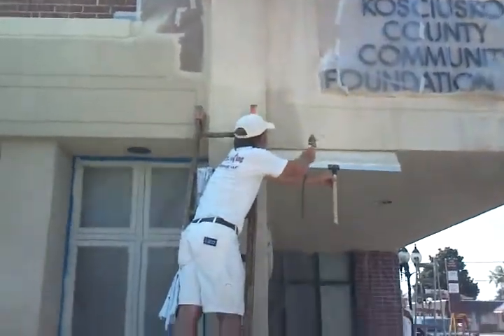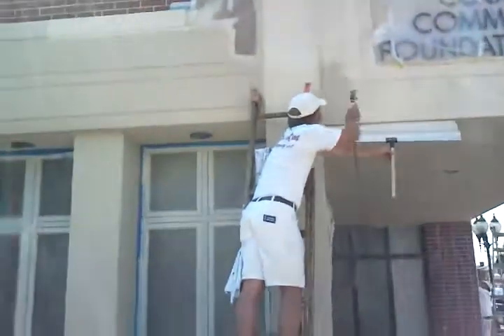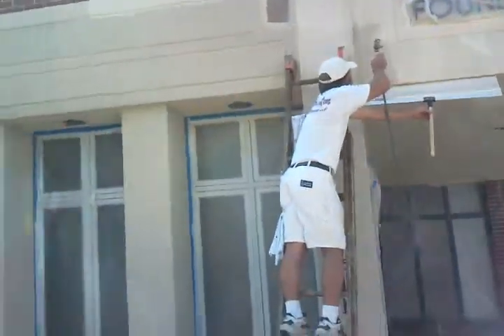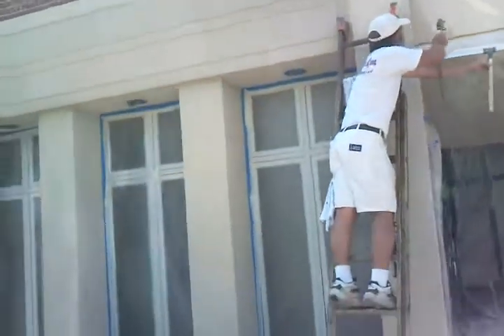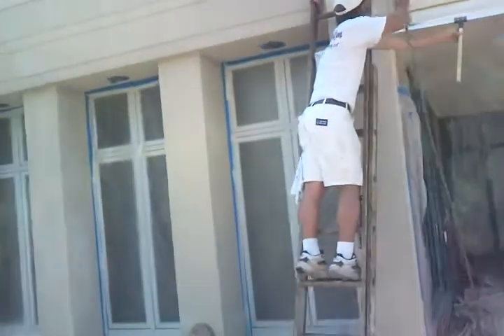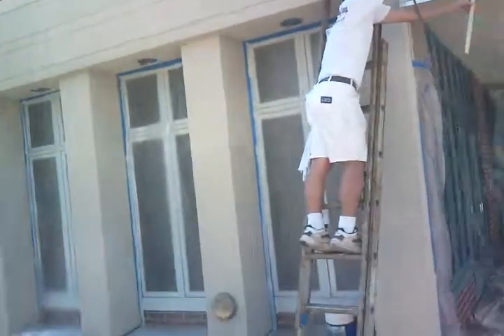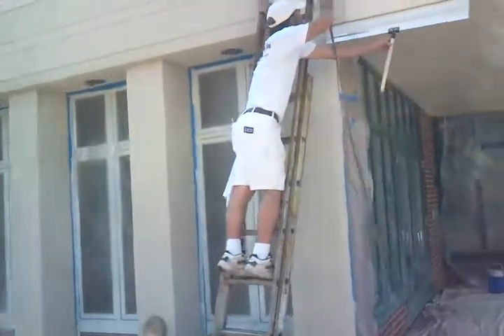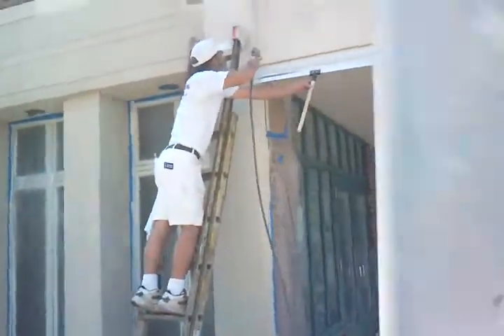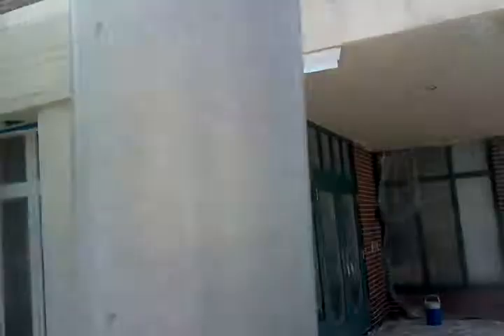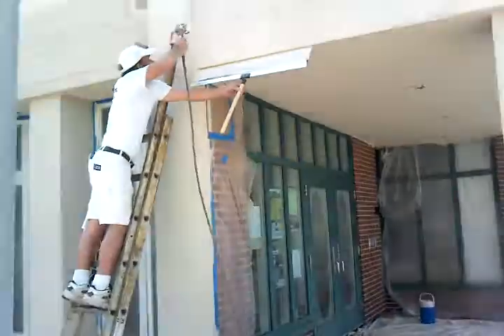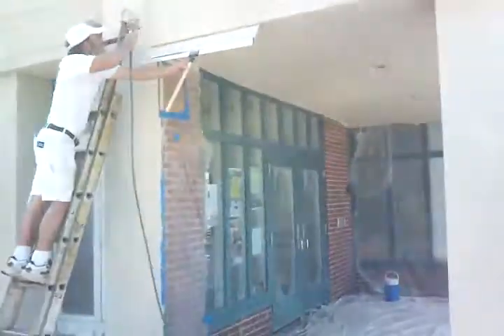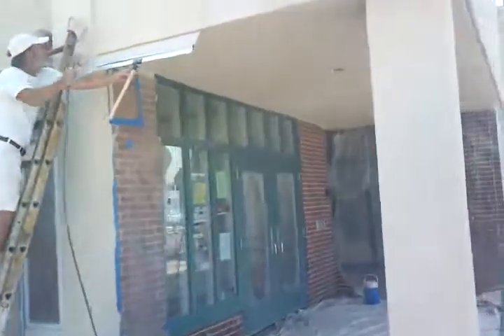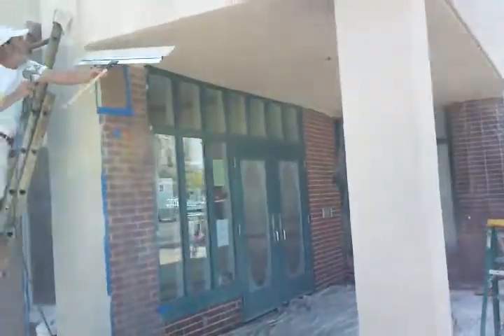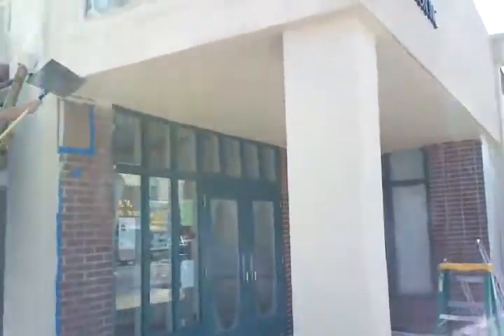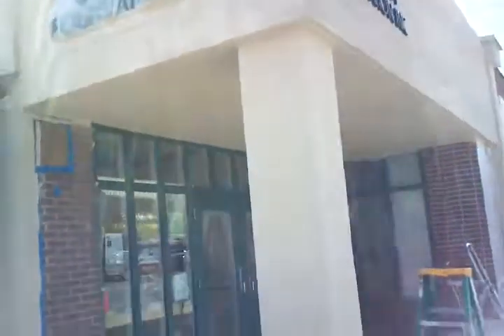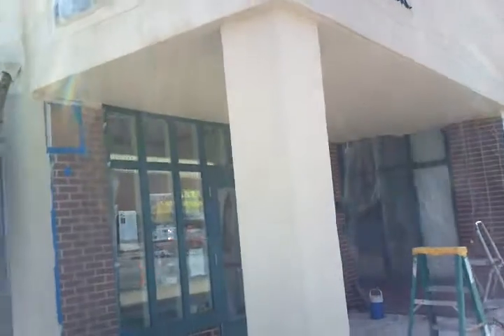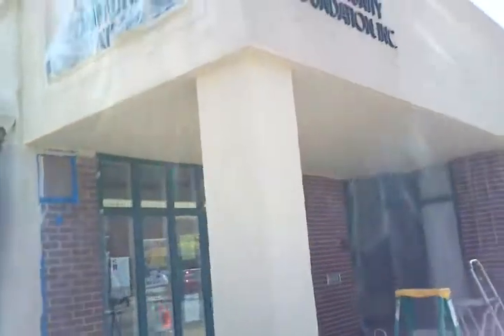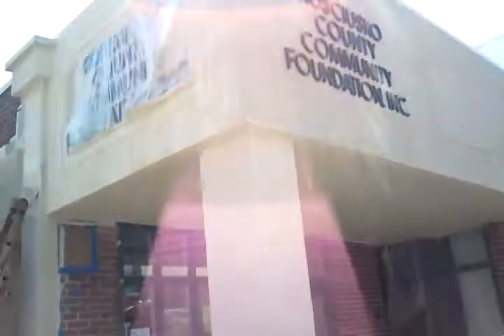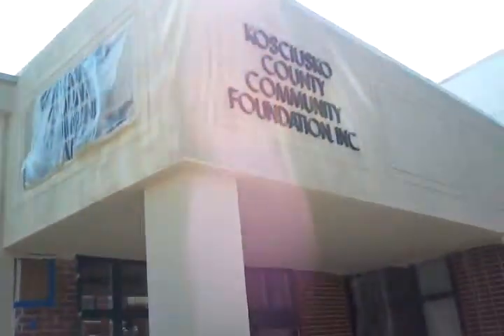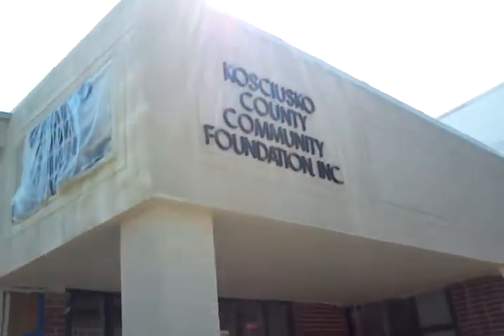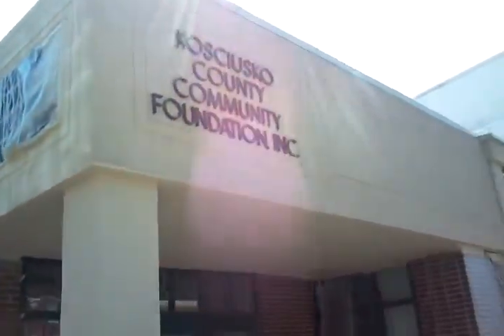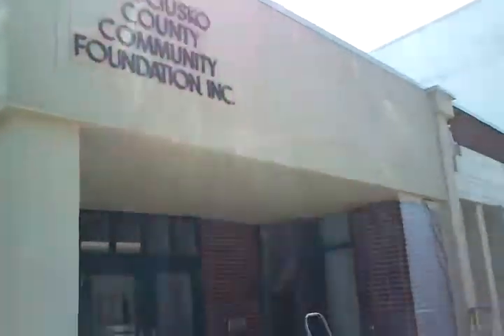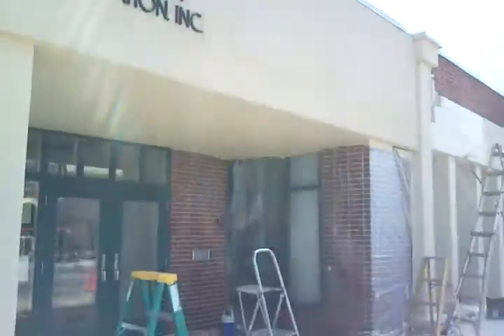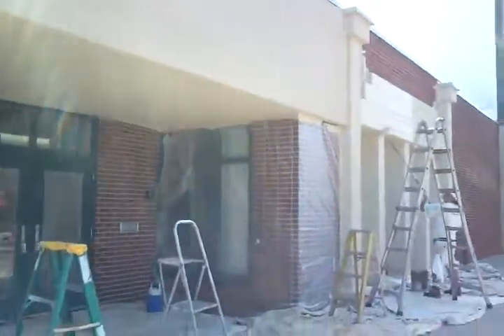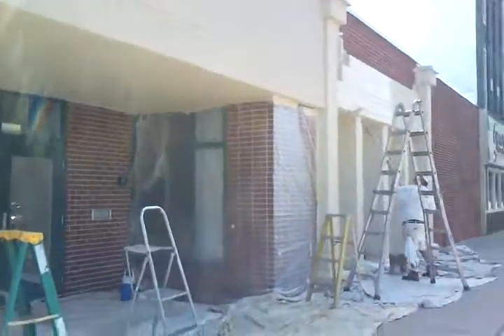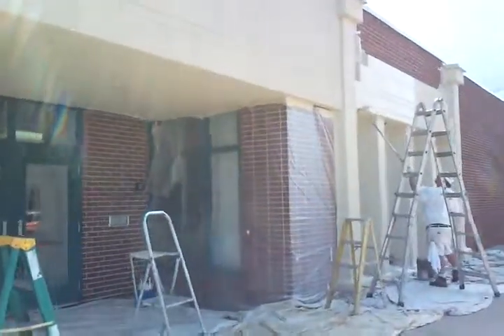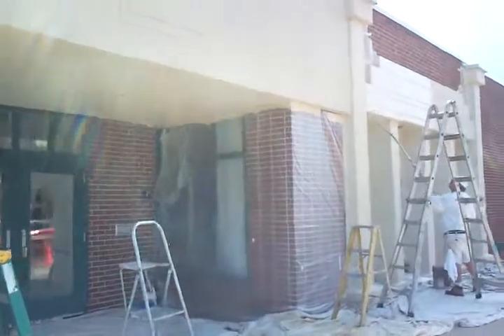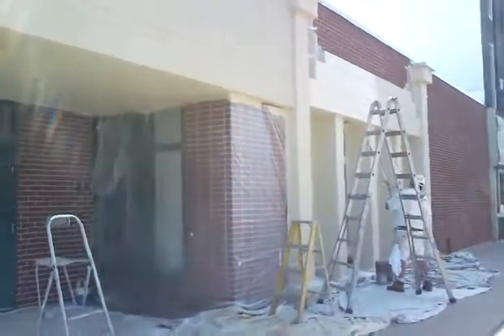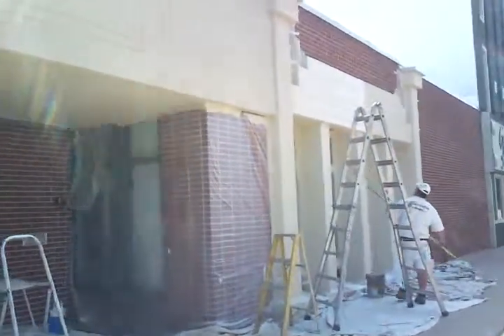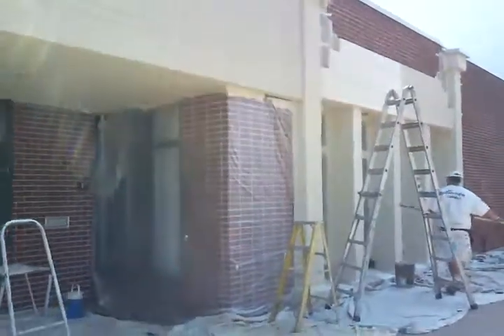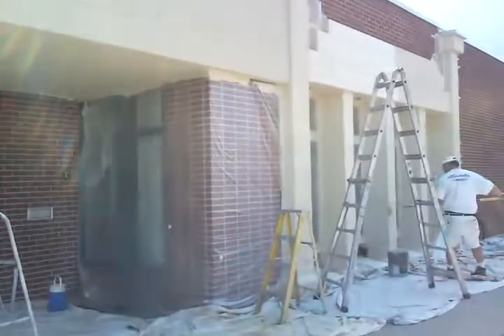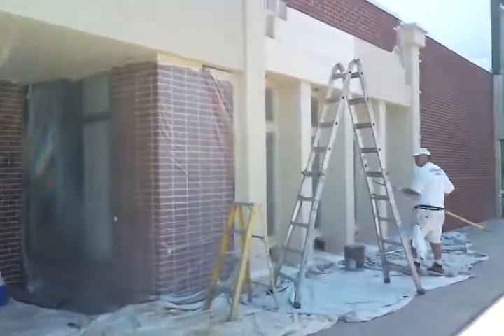This is located in Warsaw, Indiana. For more information, you can call us at 574-834-3575 or visit our website at www.MatthewsPainting.com.